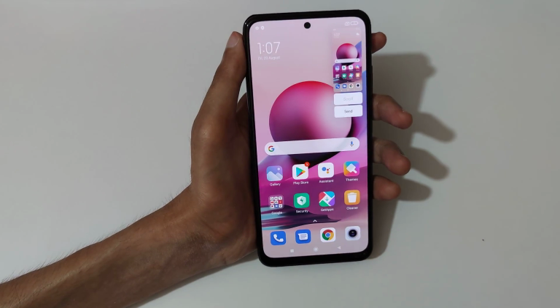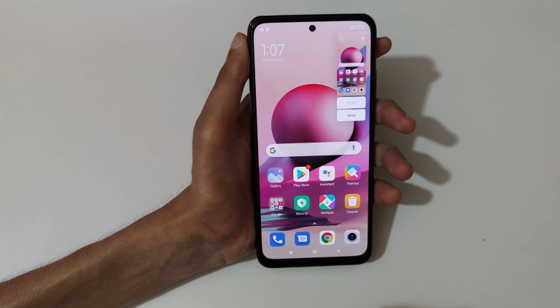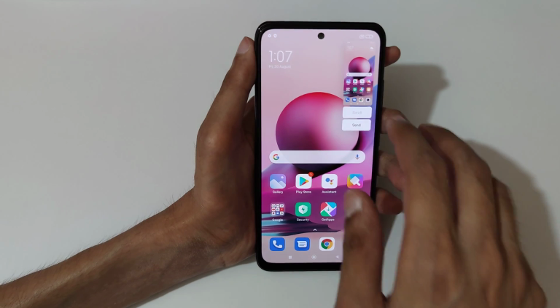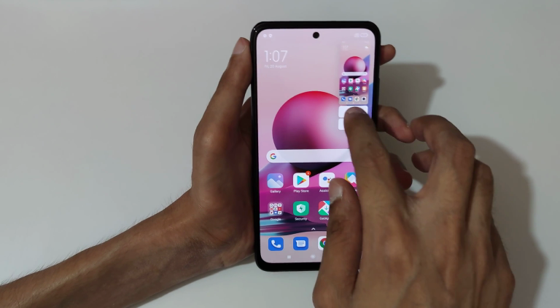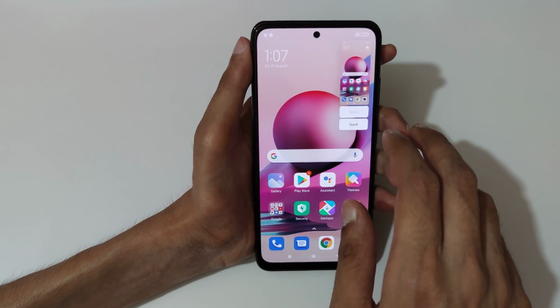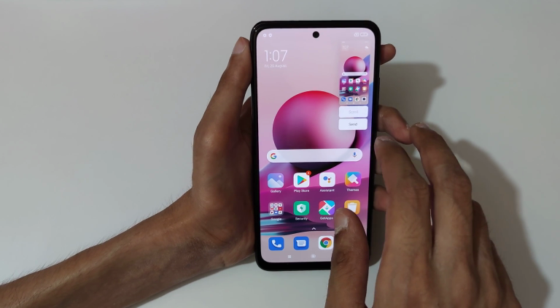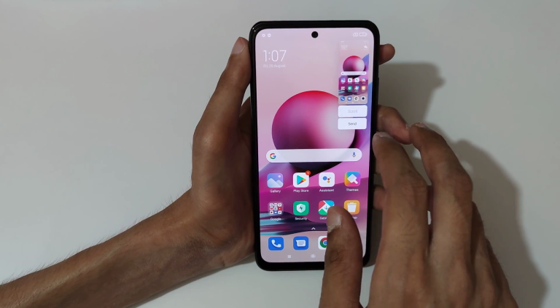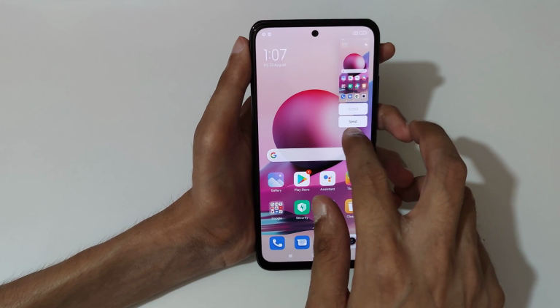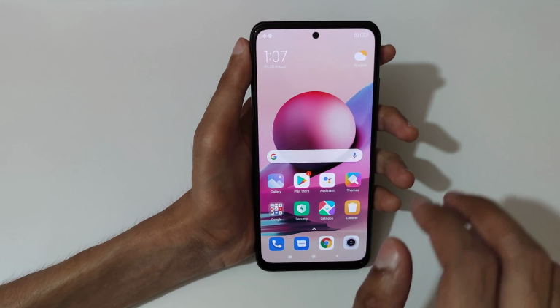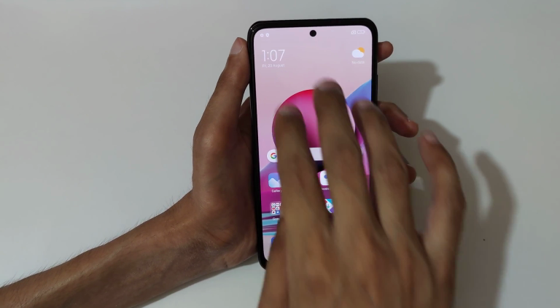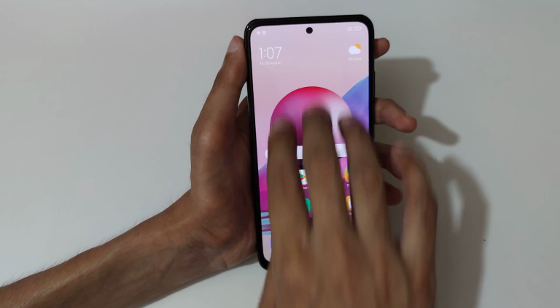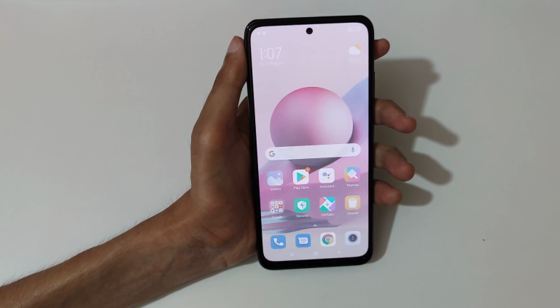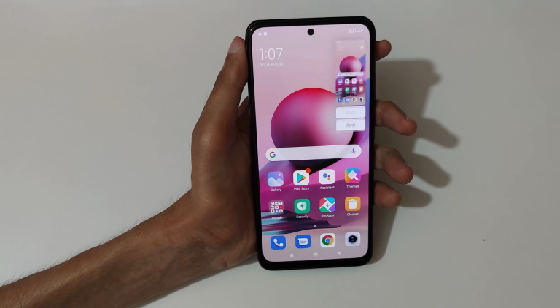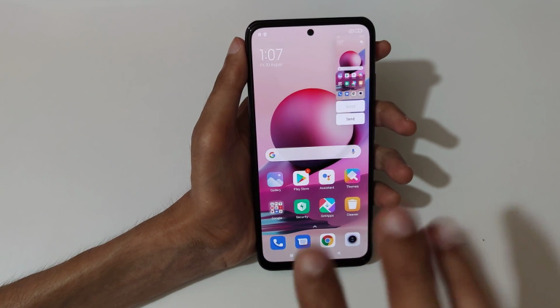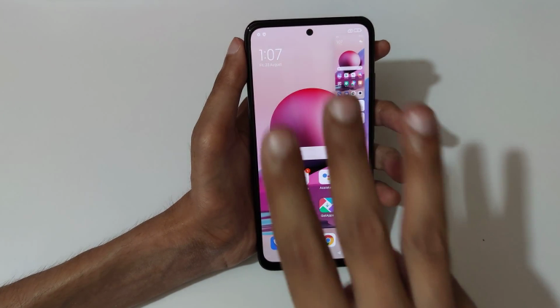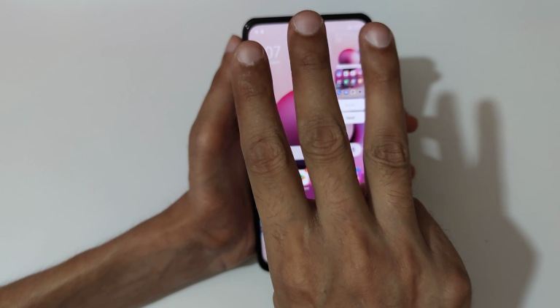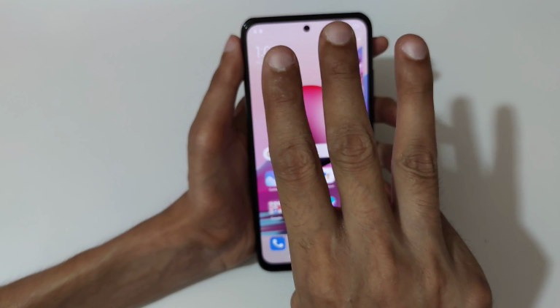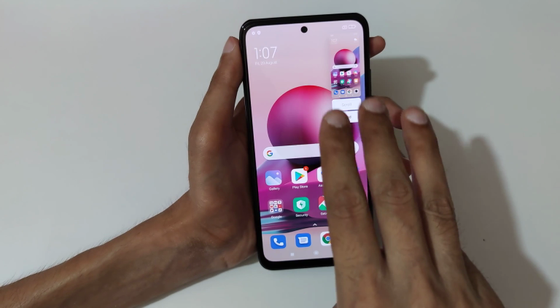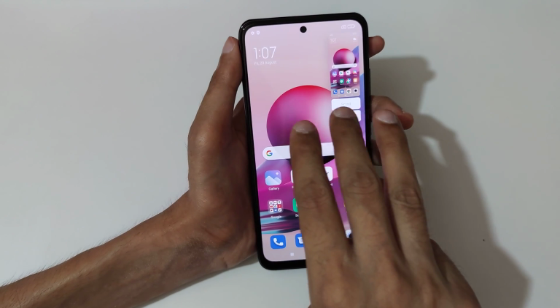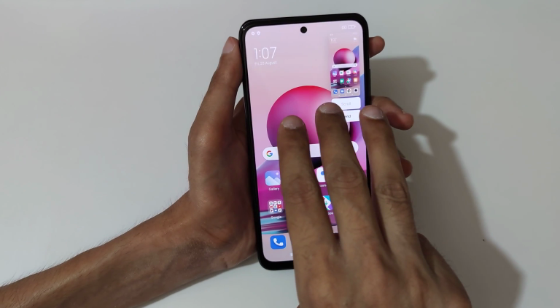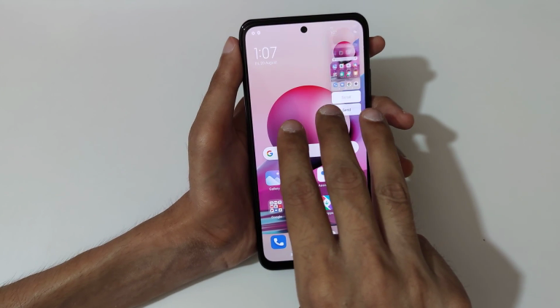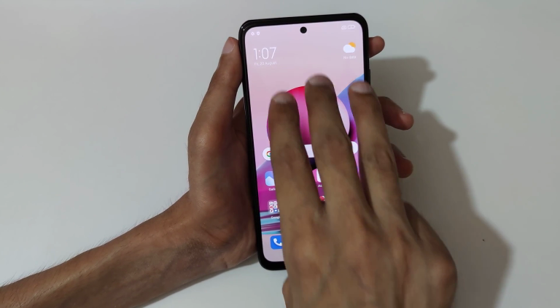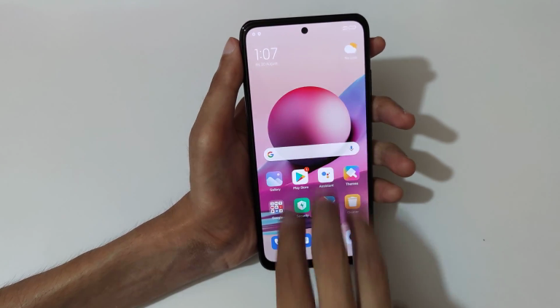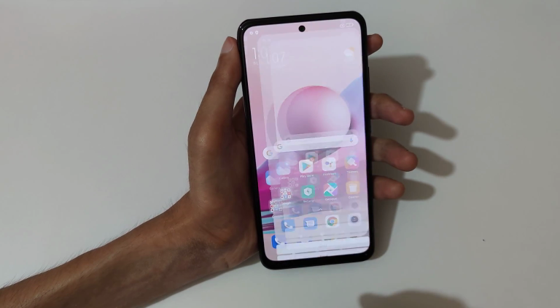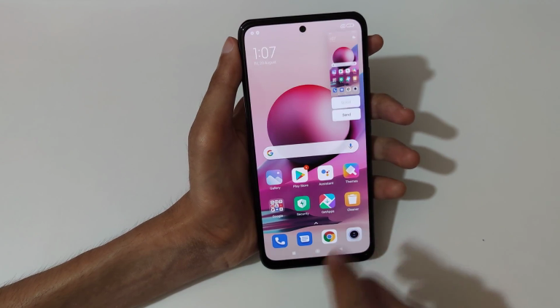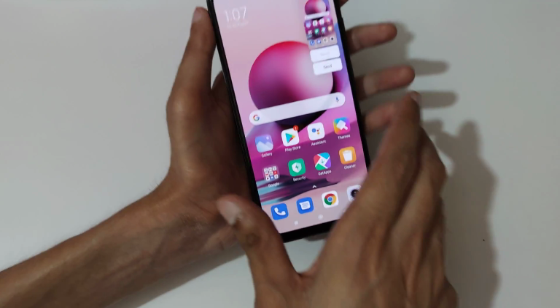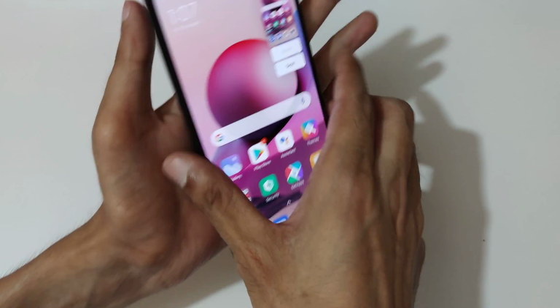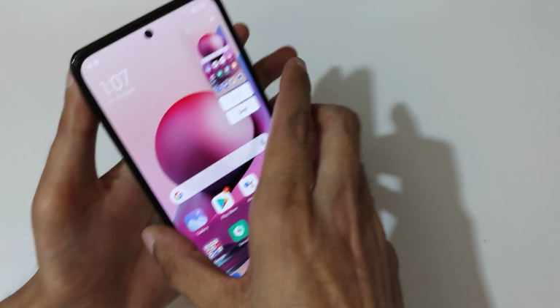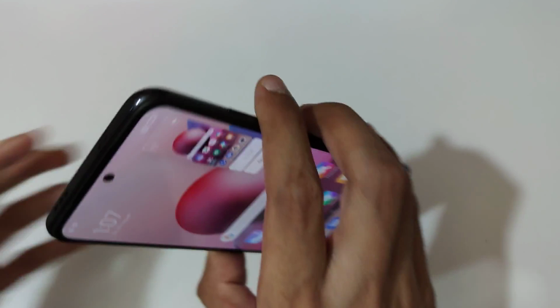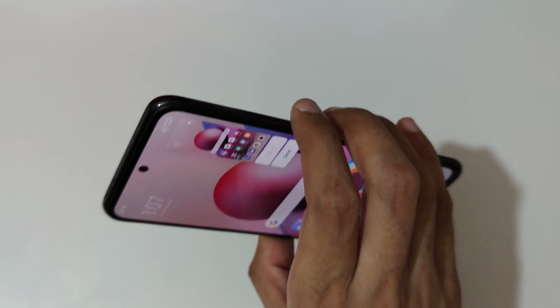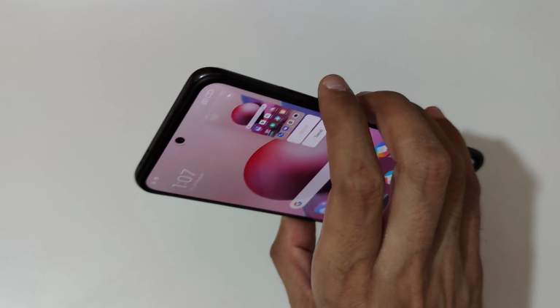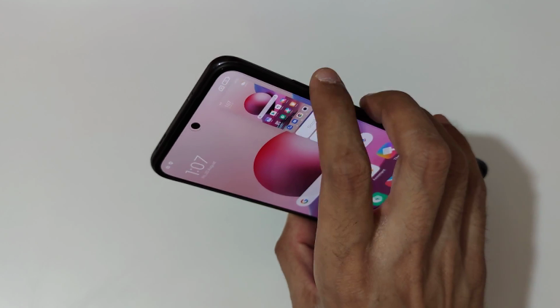Slide down your three fingers like this to take a screenshot. Tap here to take a scrollable screenshot, and tap here to send it. You can see — just slide down your three fingers like this.